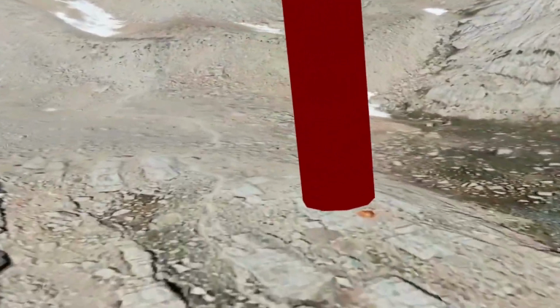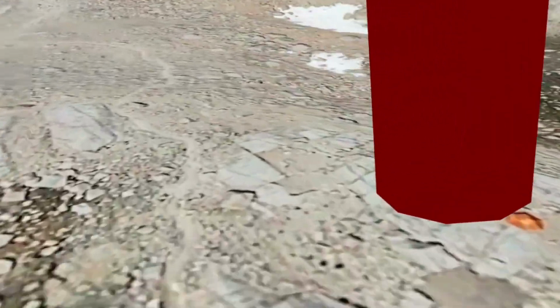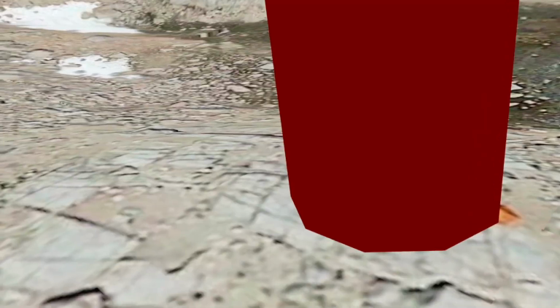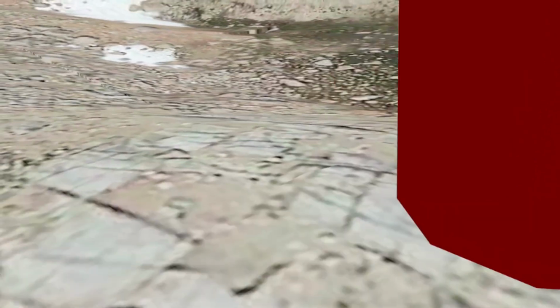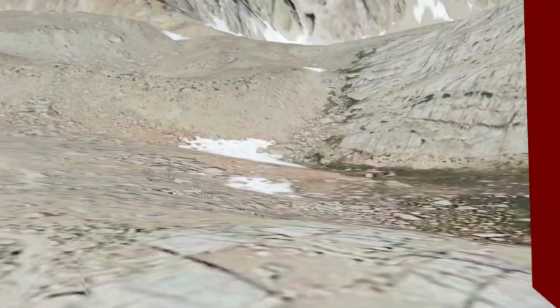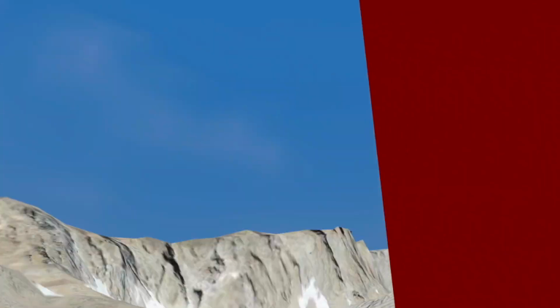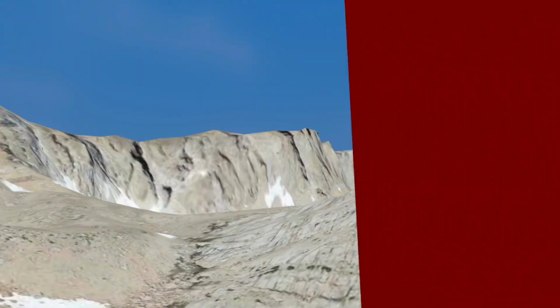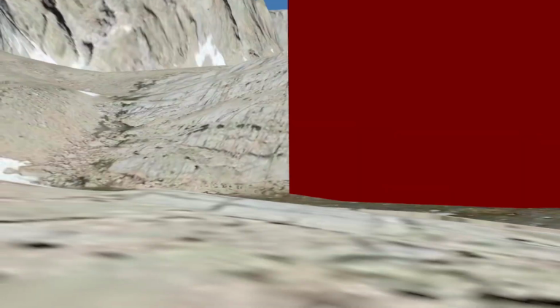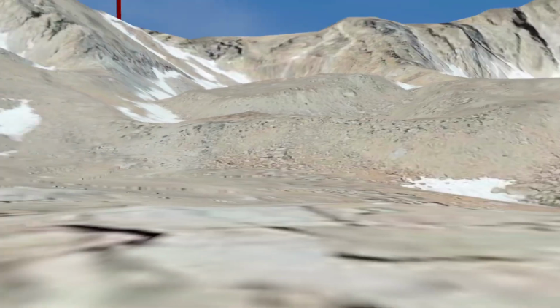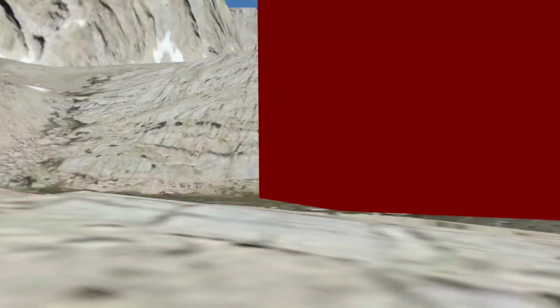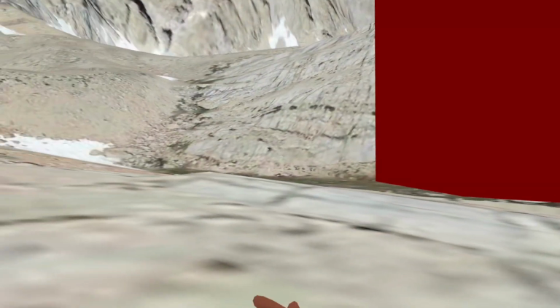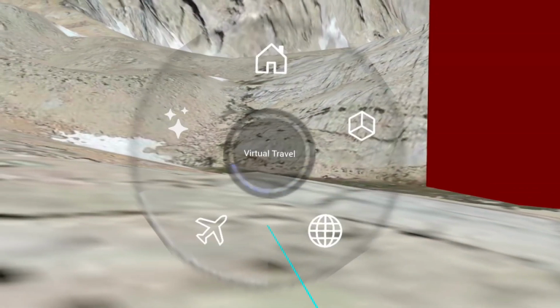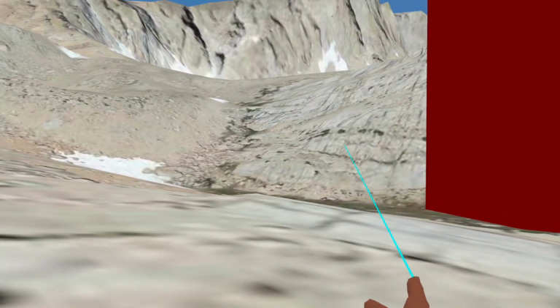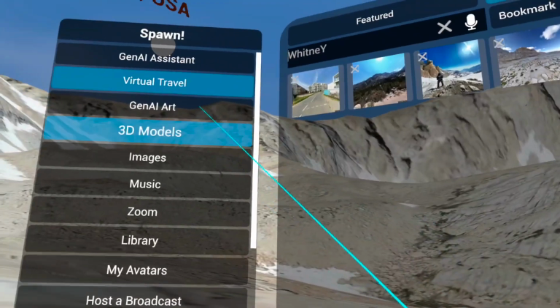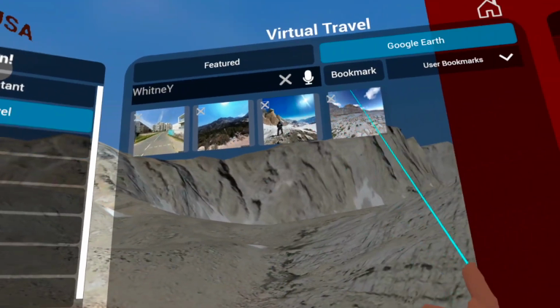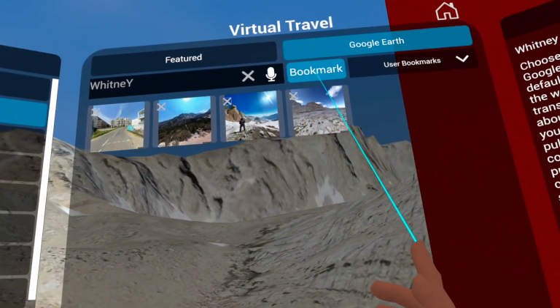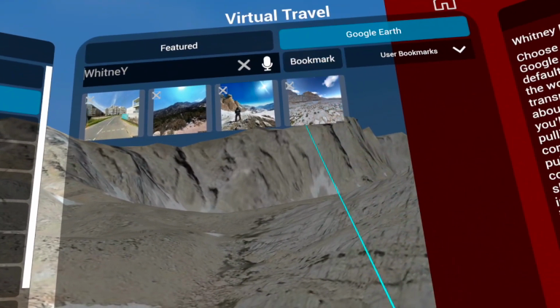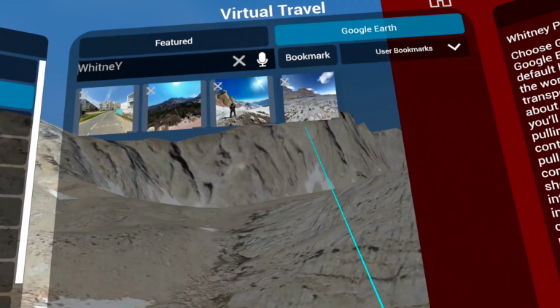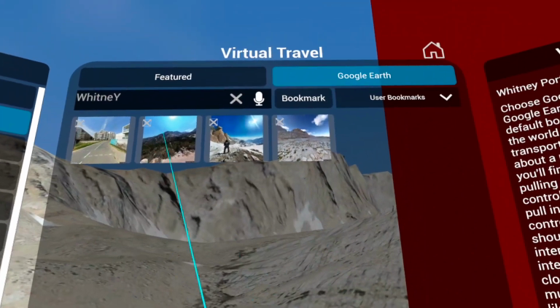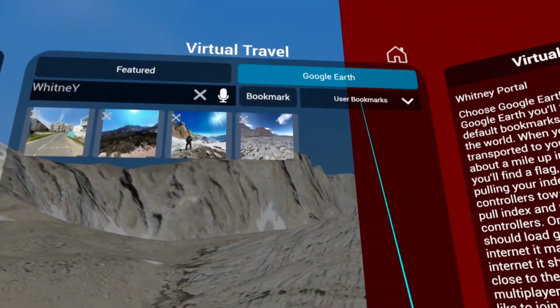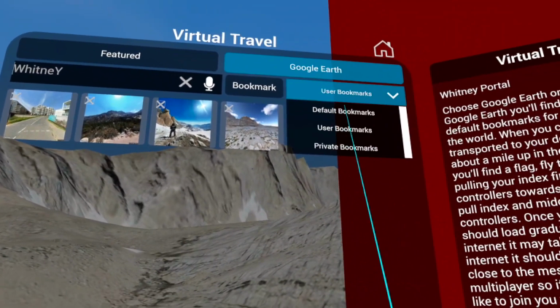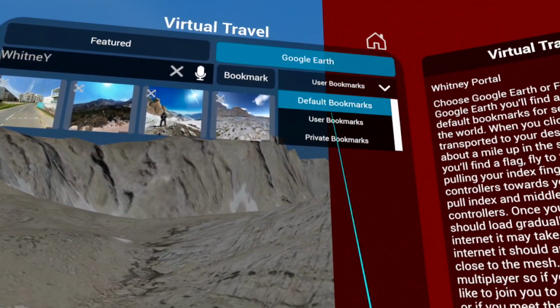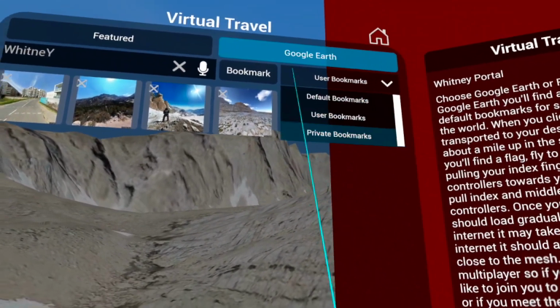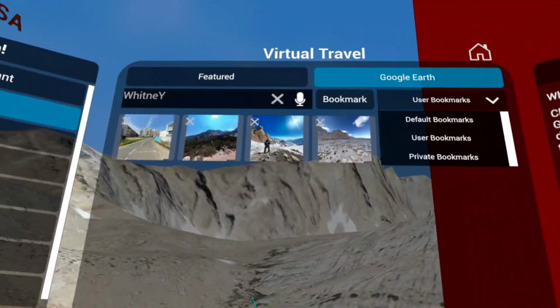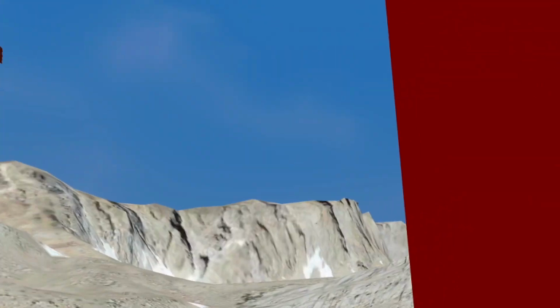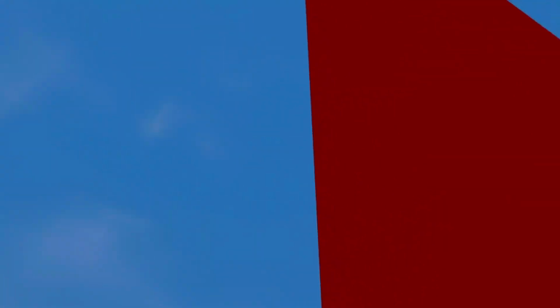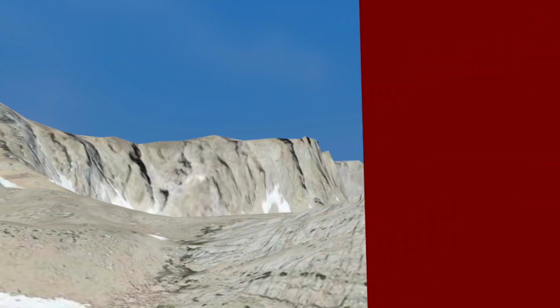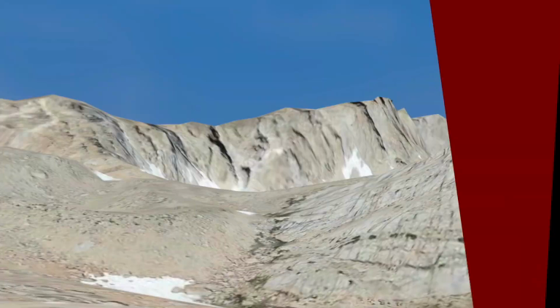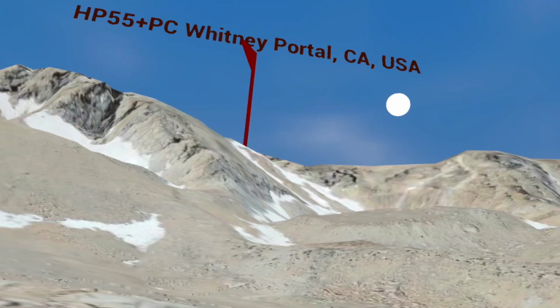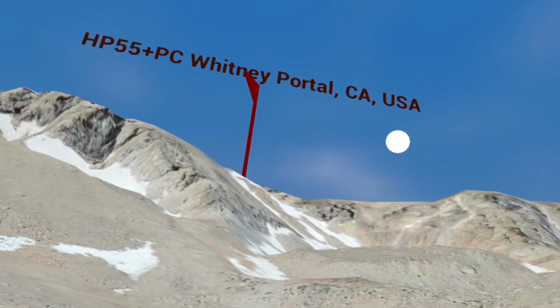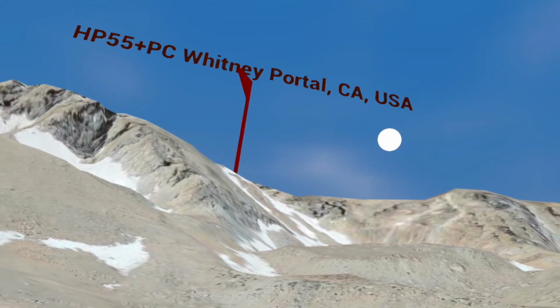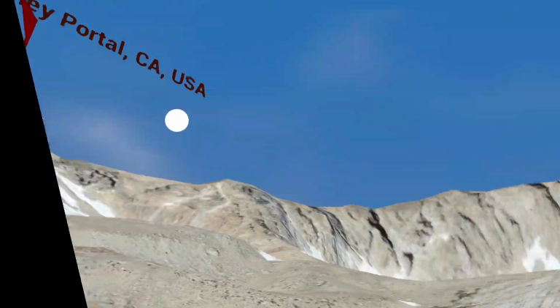I've shown people how to do this before, but let's do it again. If you see a place like this base camp and want to save it, you just press and hold the A button, go to Virtual Travel, and click the bookmark. You can see all your user bookmarks versus the default or private bookmarks. You get a big red flag with the name above it.